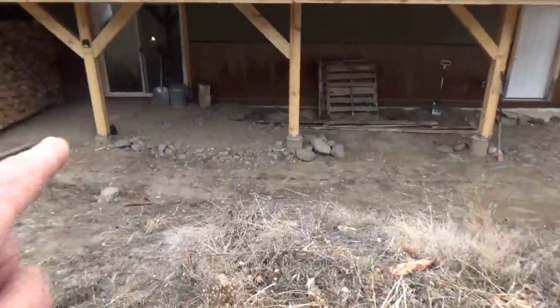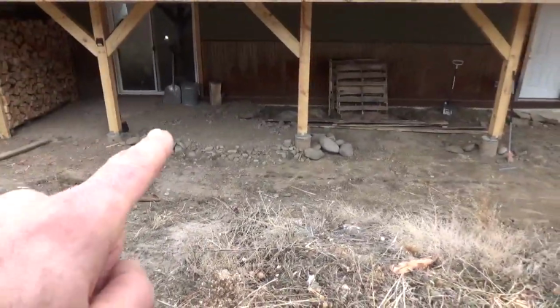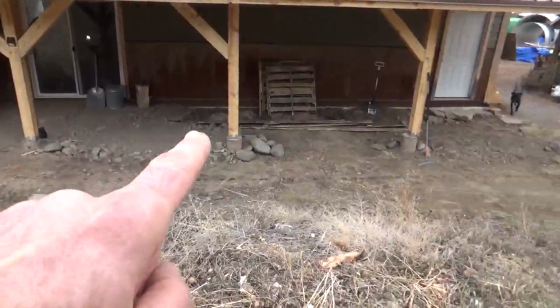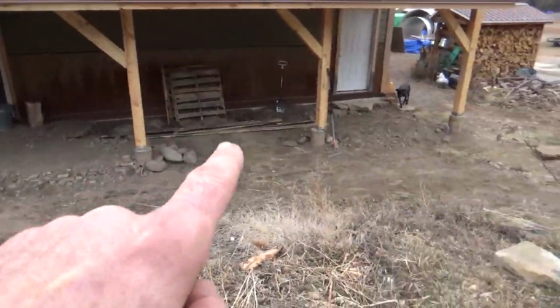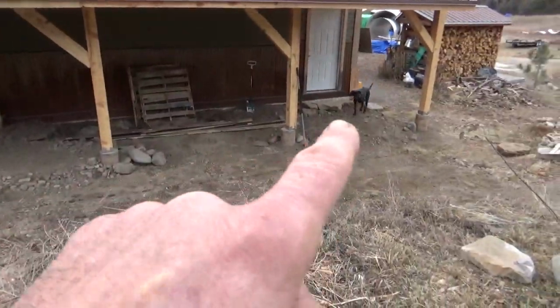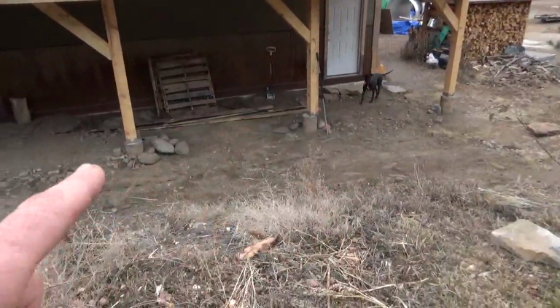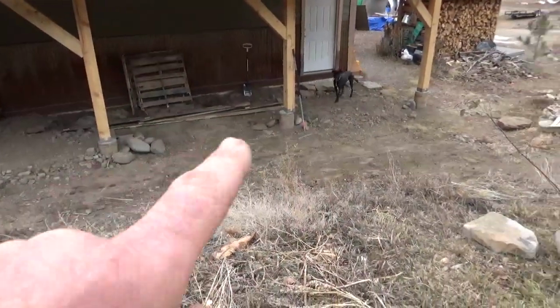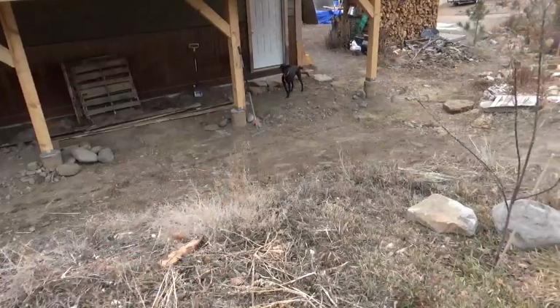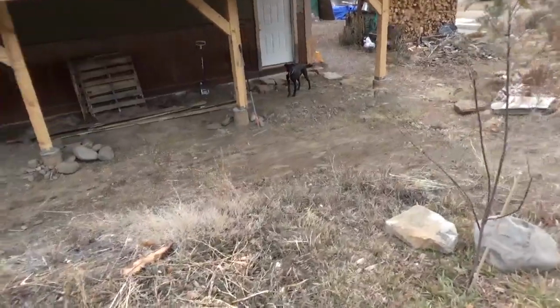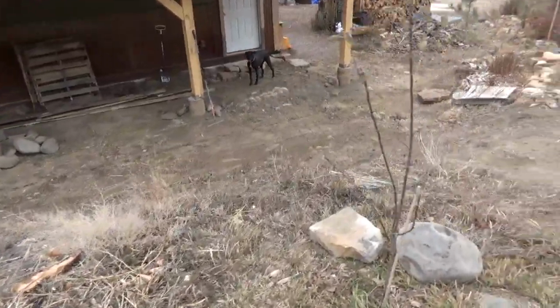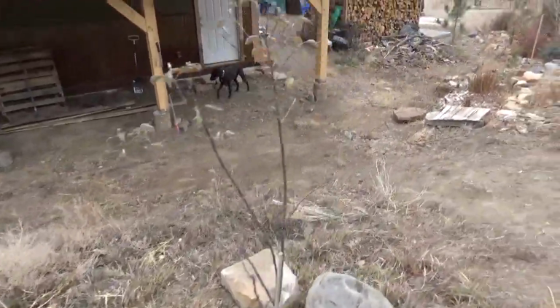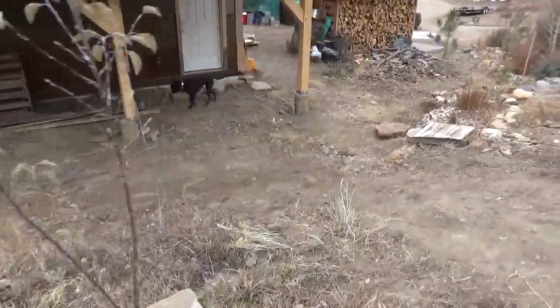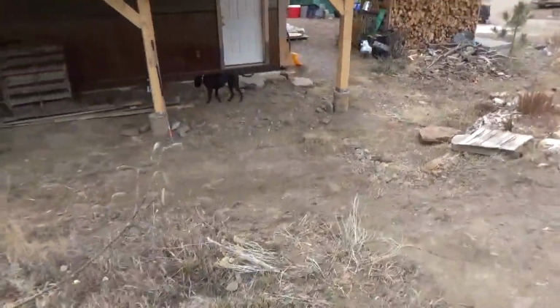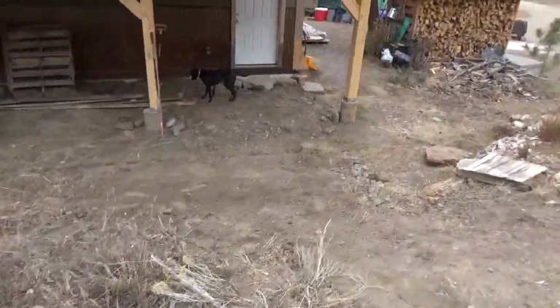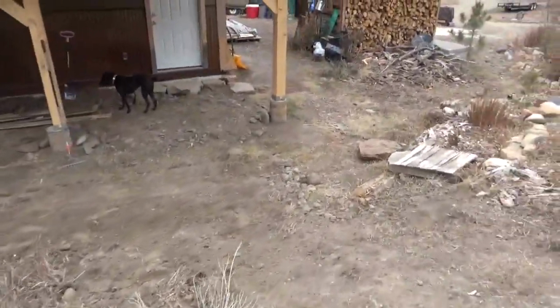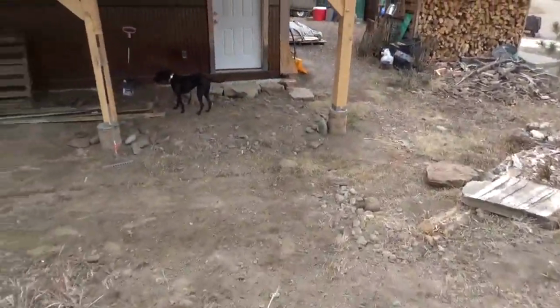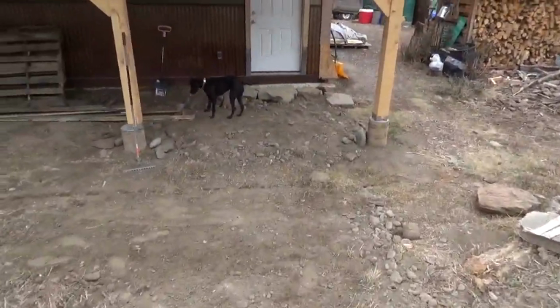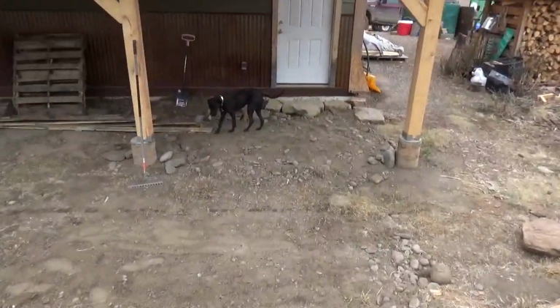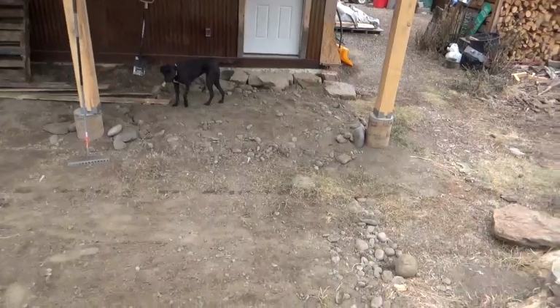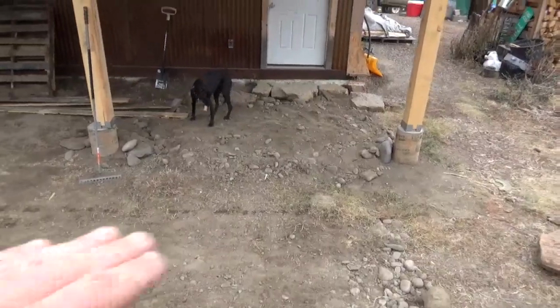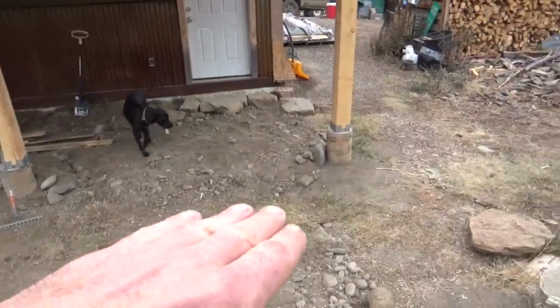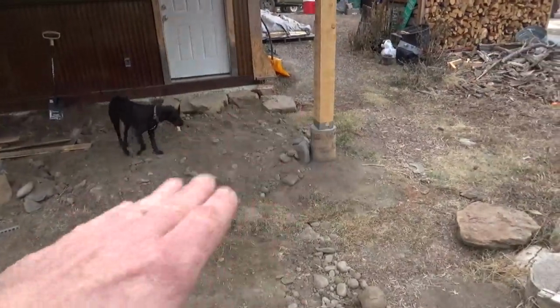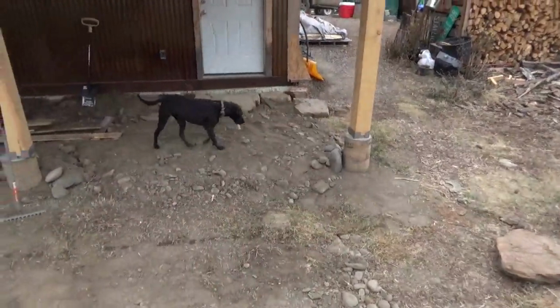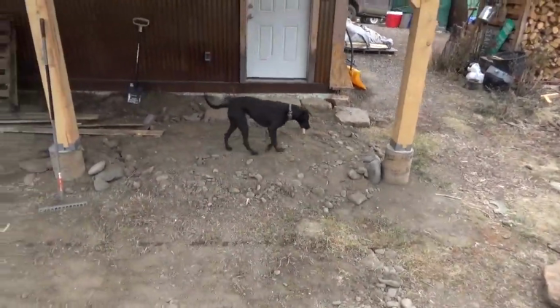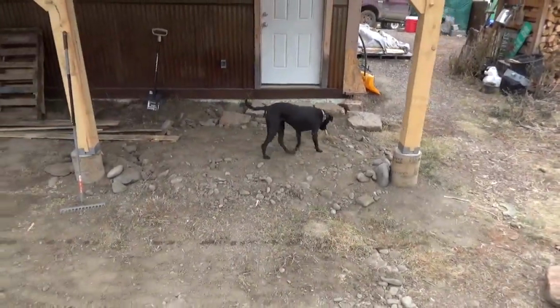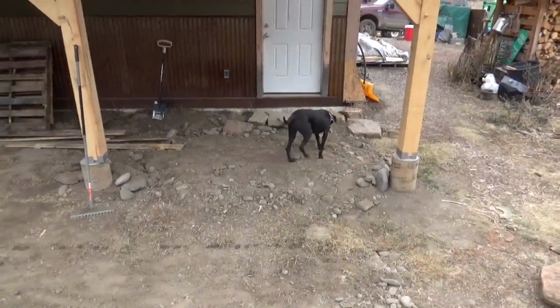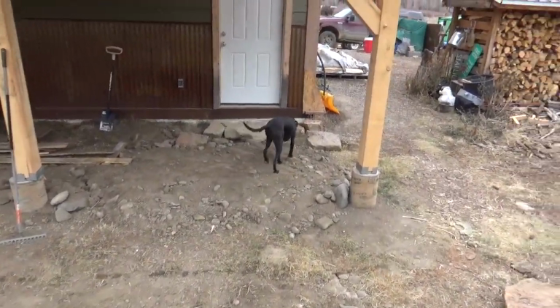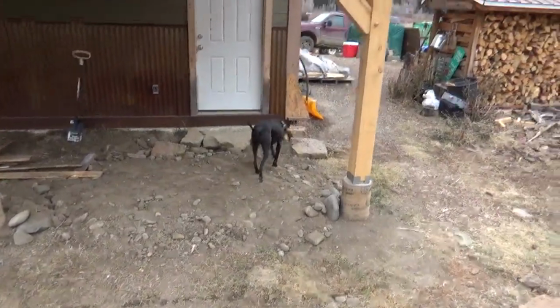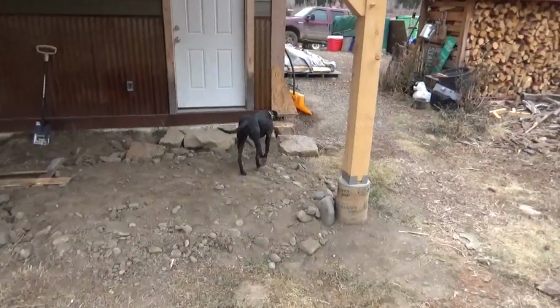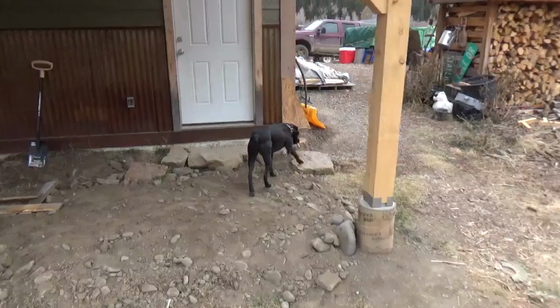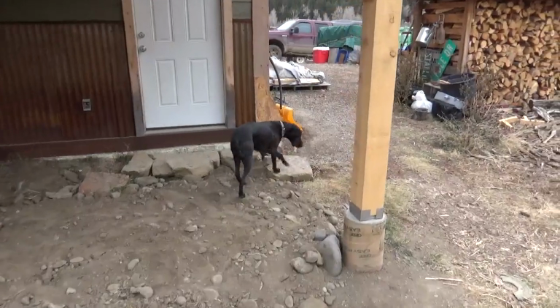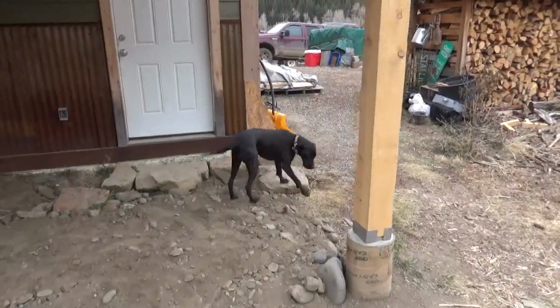You can see Gram sitting on some fill here because we need to bring this way up, and she's also trying to bury her bone.